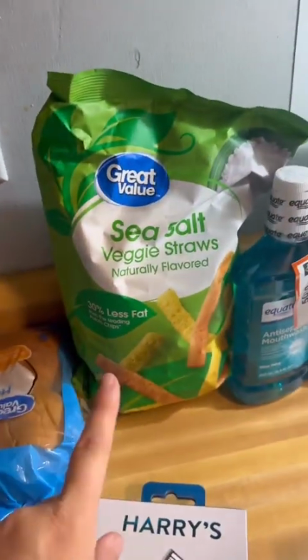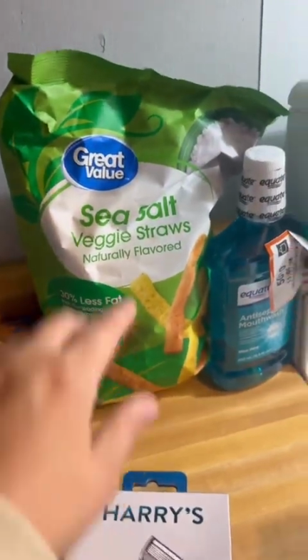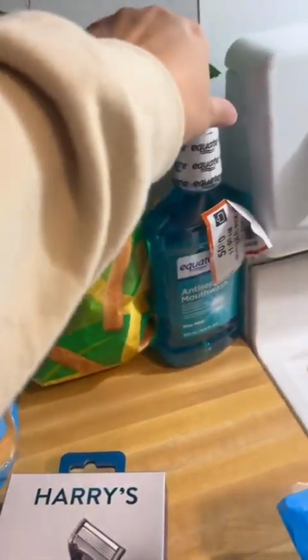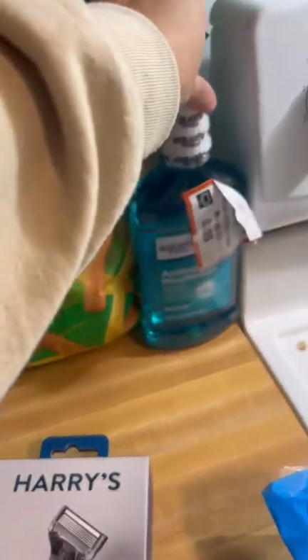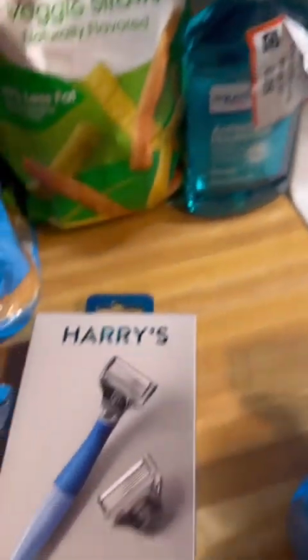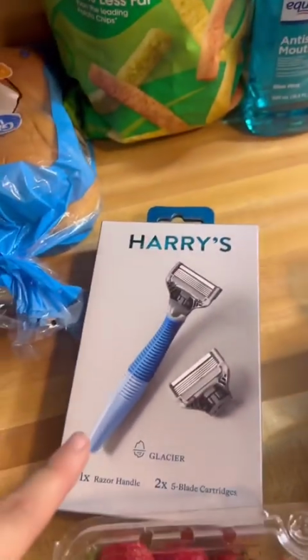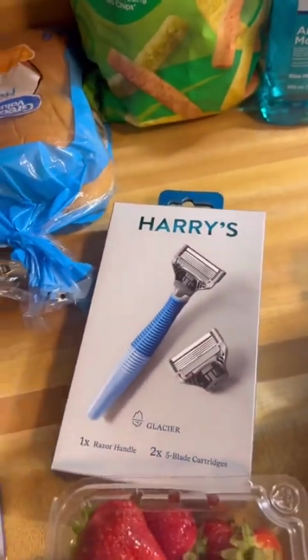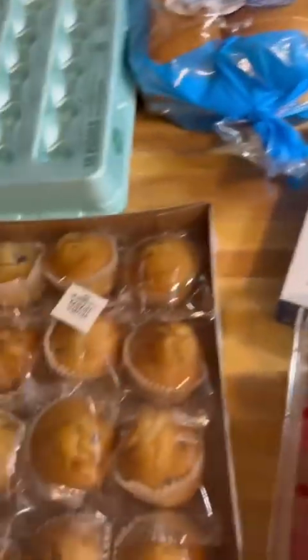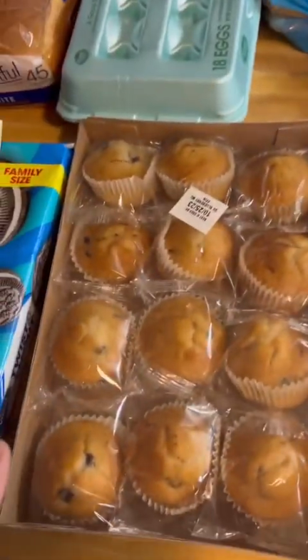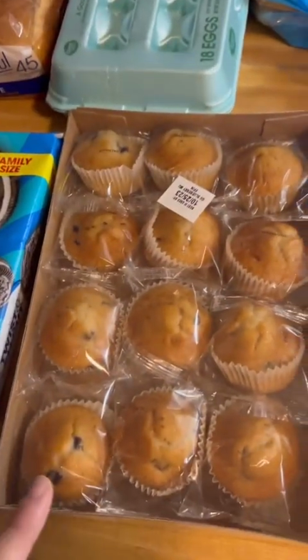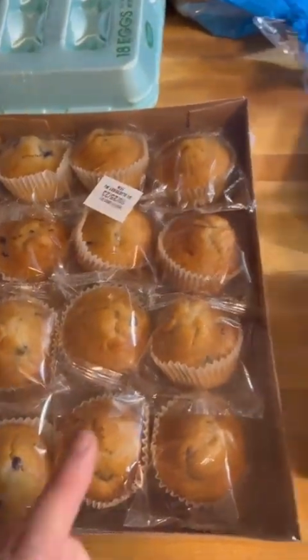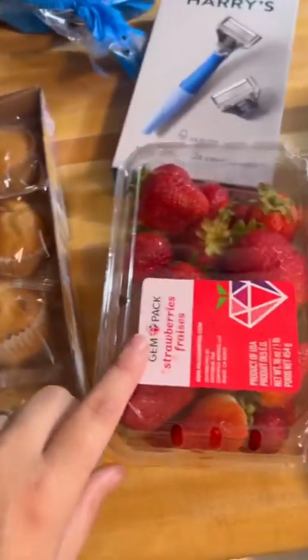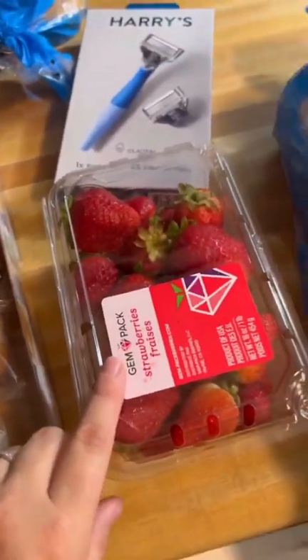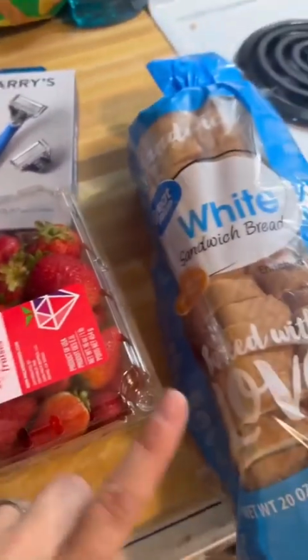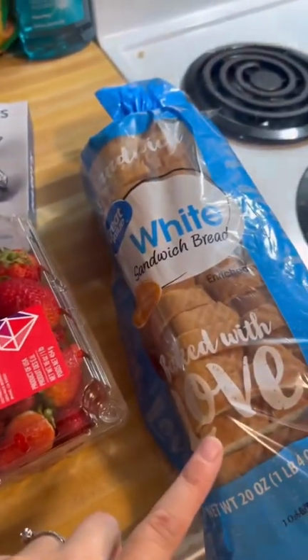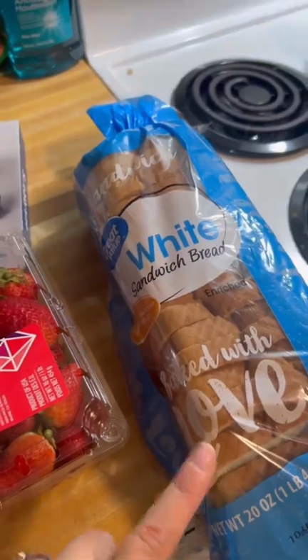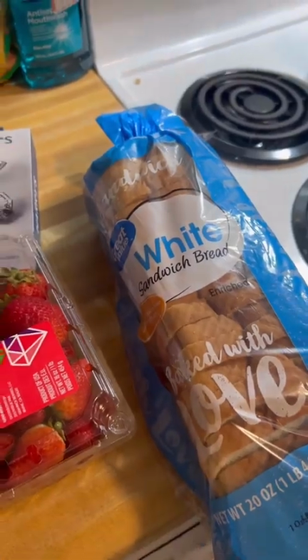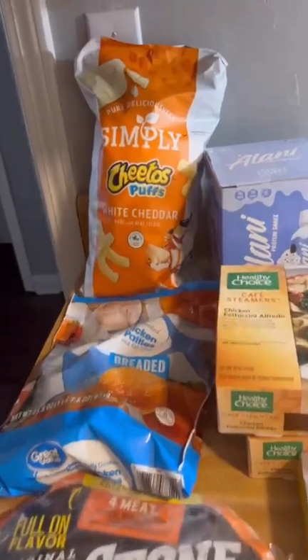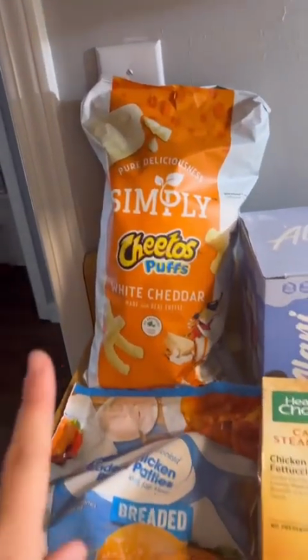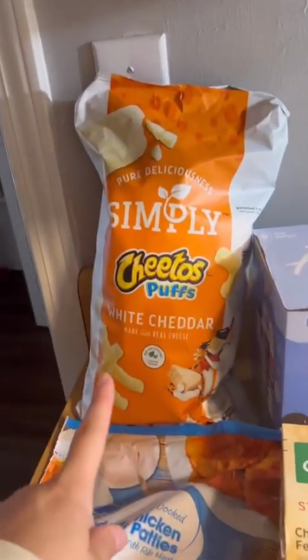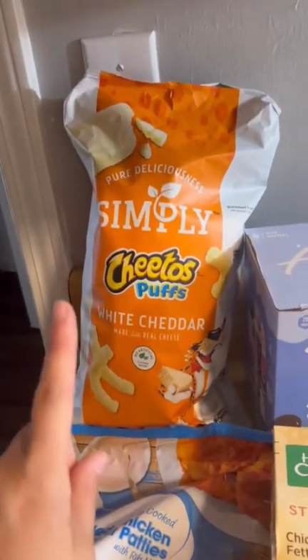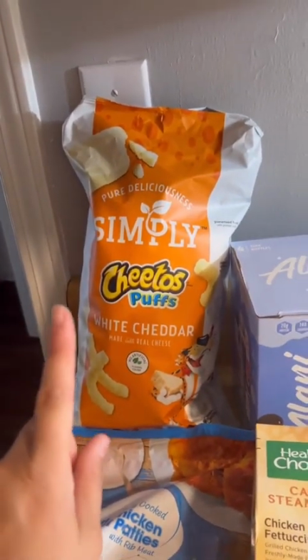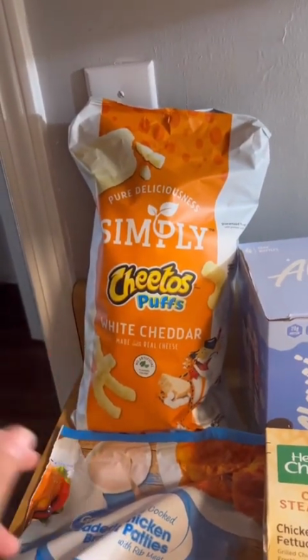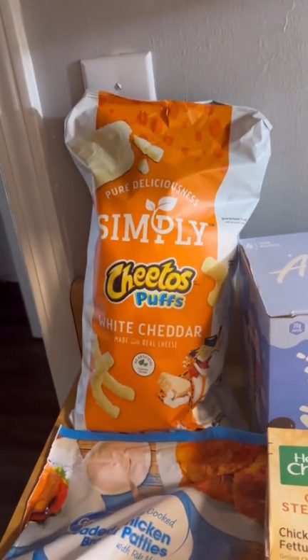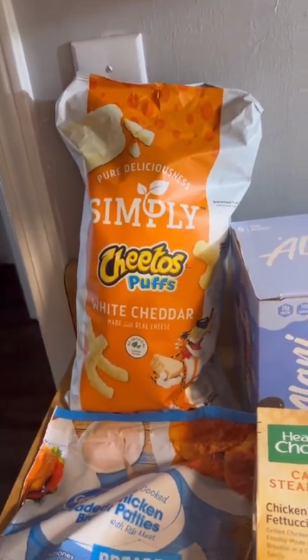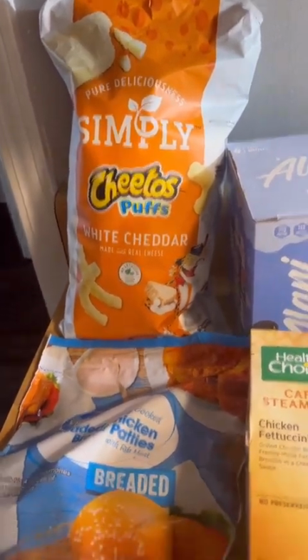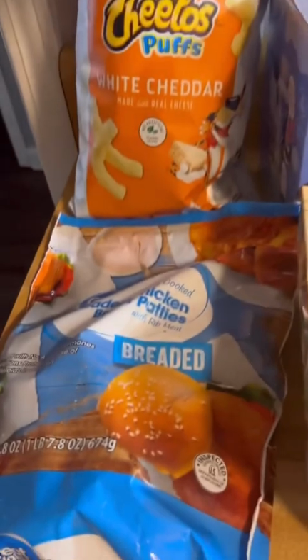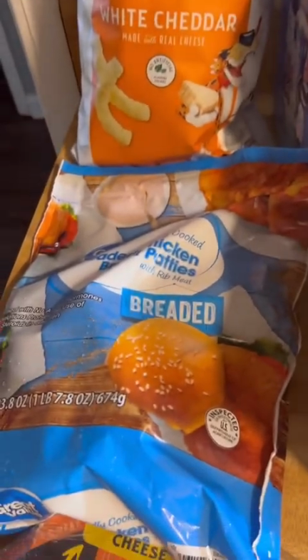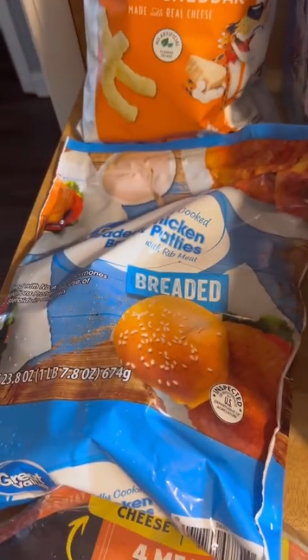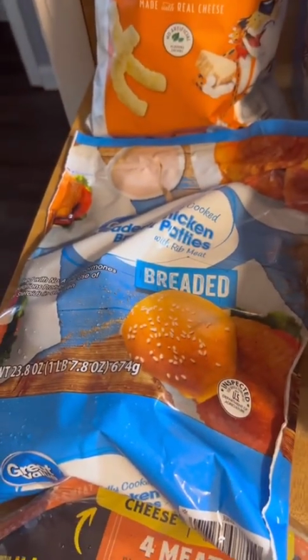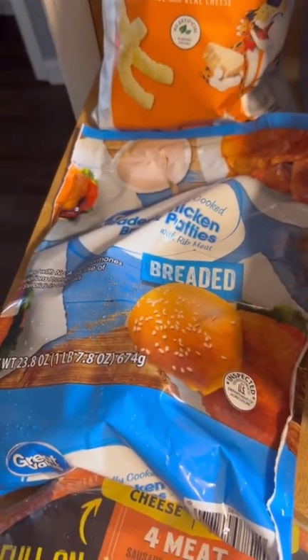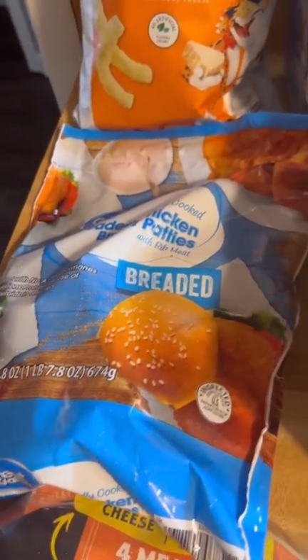Veggie straws, mouthwash, a razor for my husband, blueberry muffins, strawberries, and a loaf of bread. I got some Cheeto puffs, which obviously are open because Tyler could not wait. Chicken breast for a quick and easy lunch or dinner.